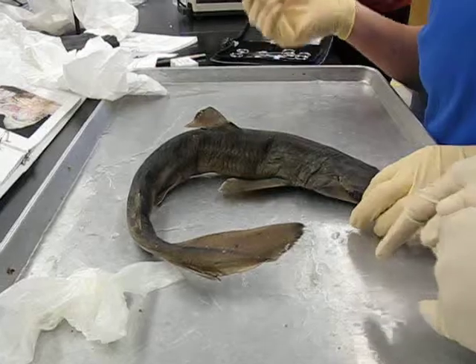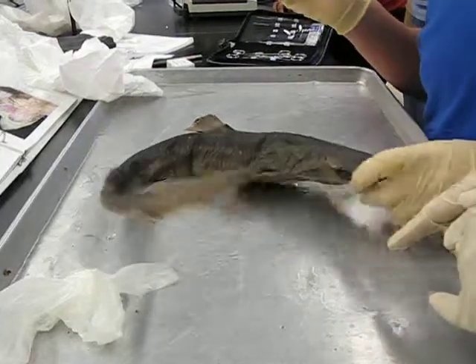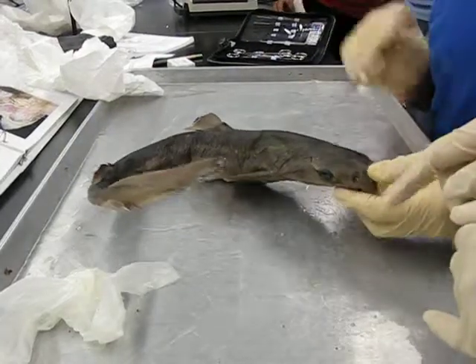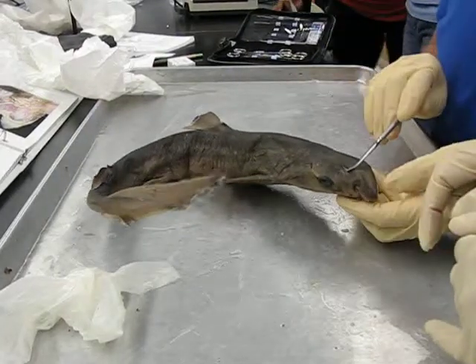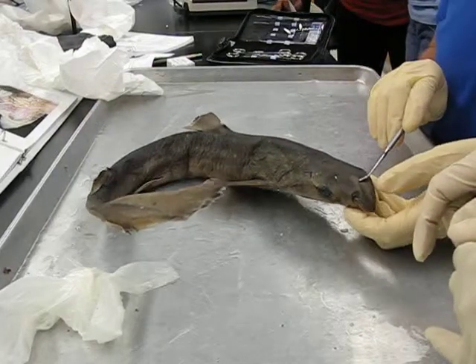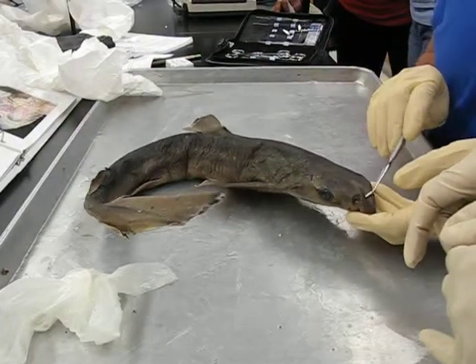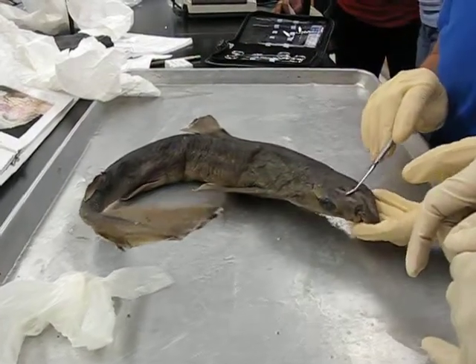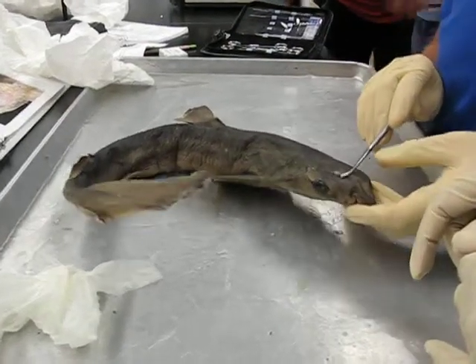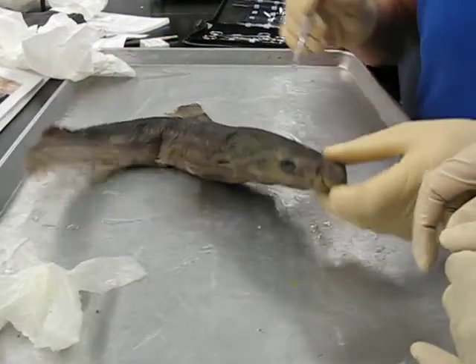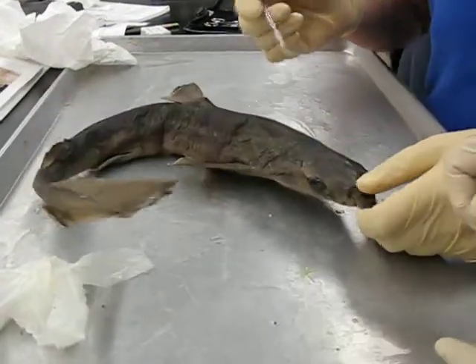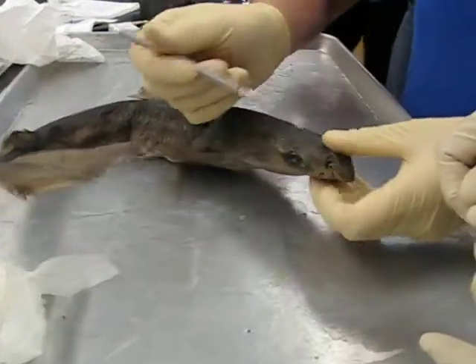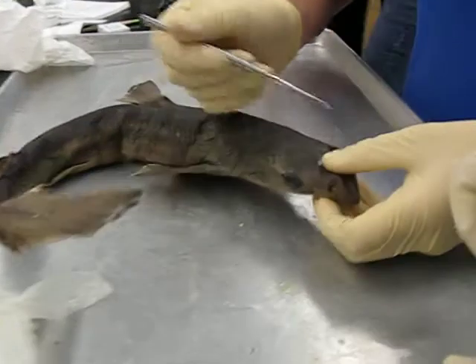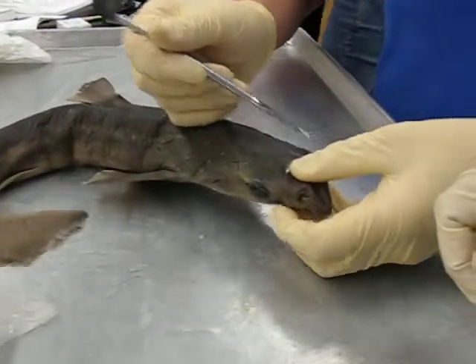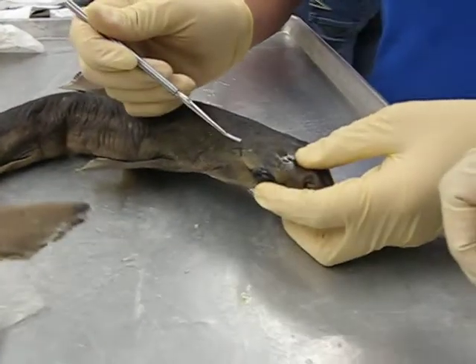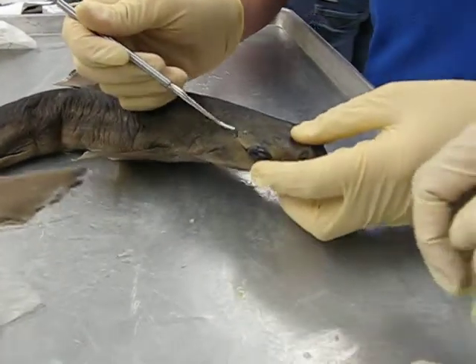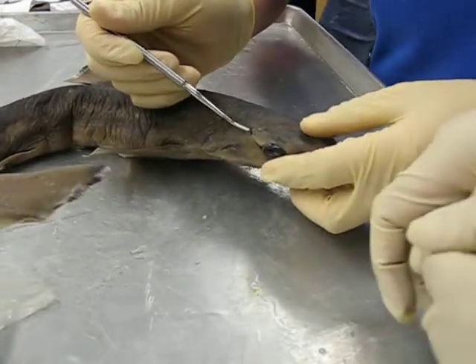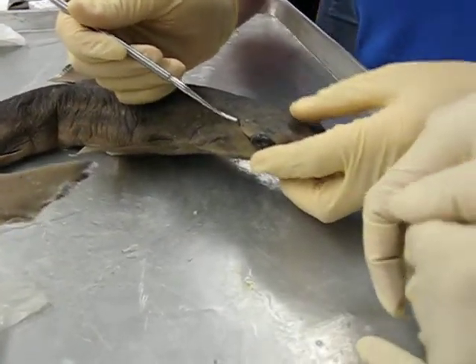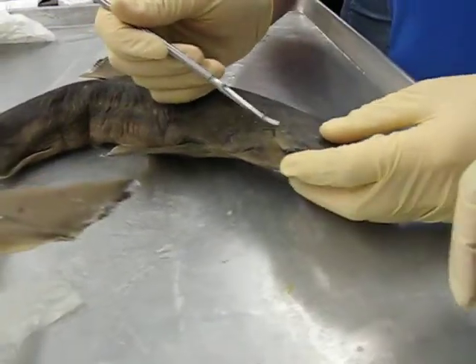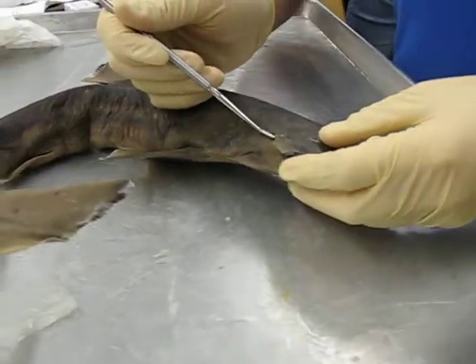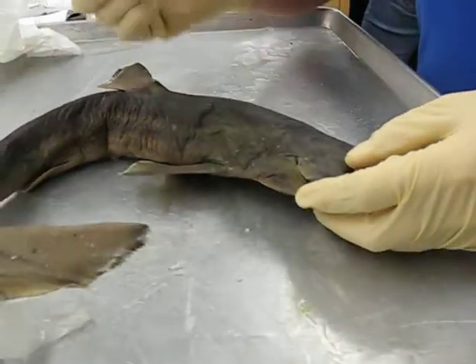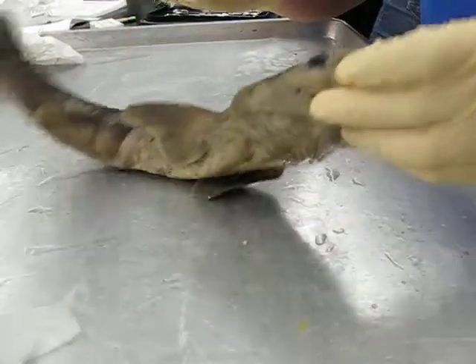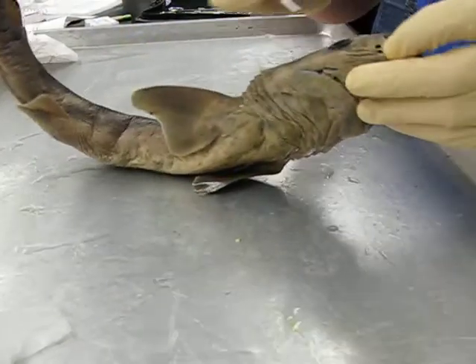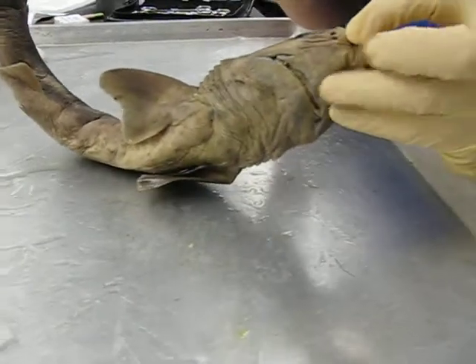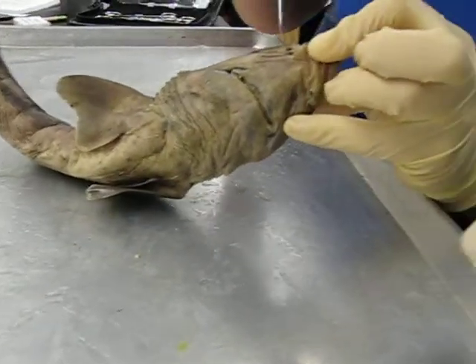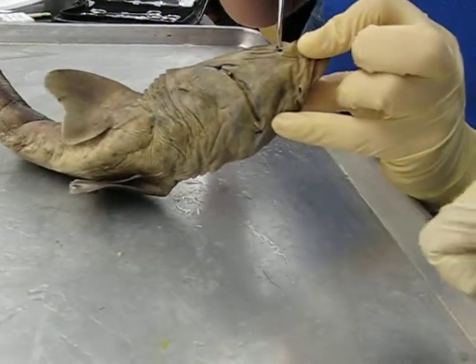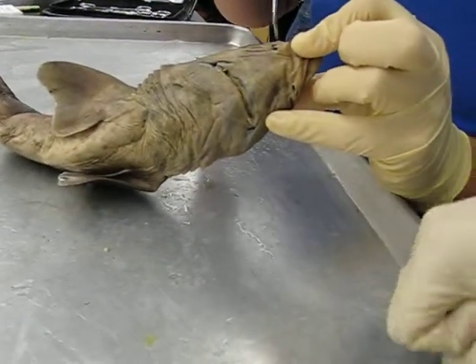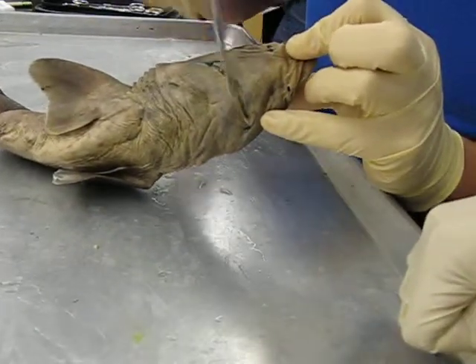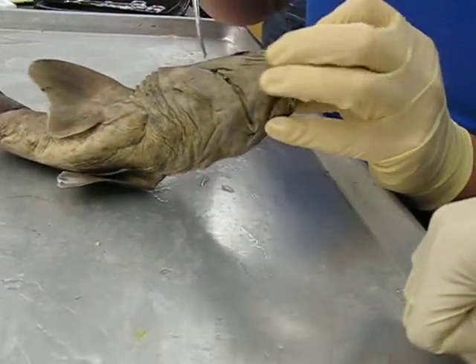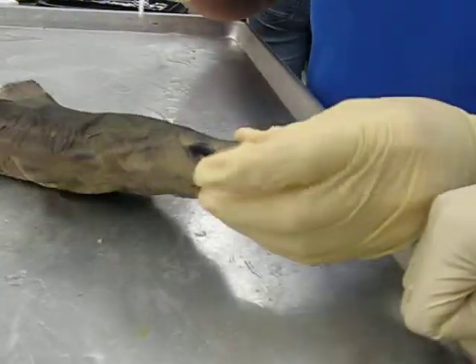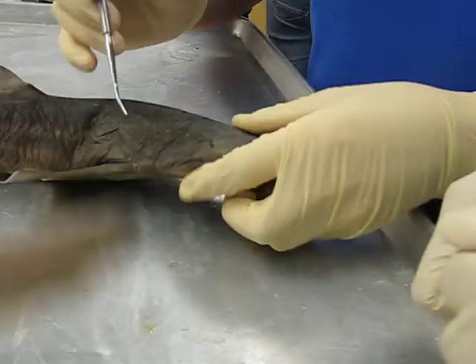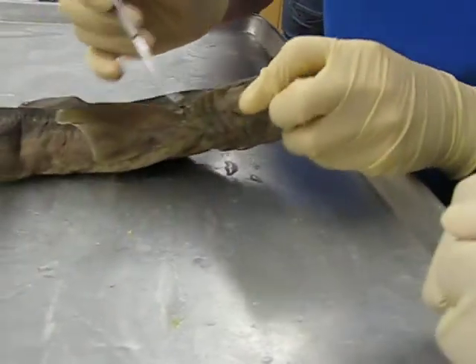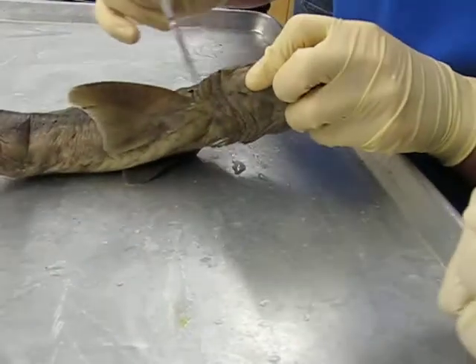So here's the rostrum, the eyes, this is the spiracle, under here is the nostril, the mouth, and we have the gills over here.